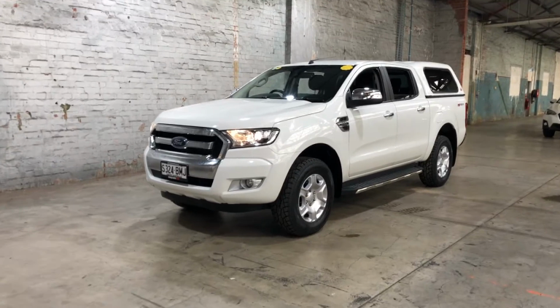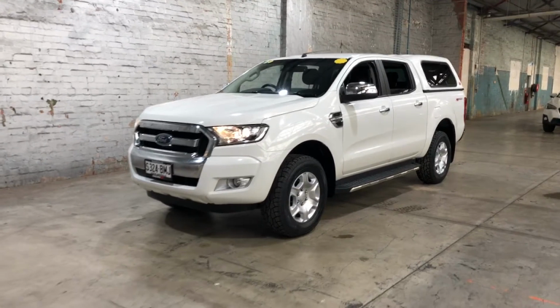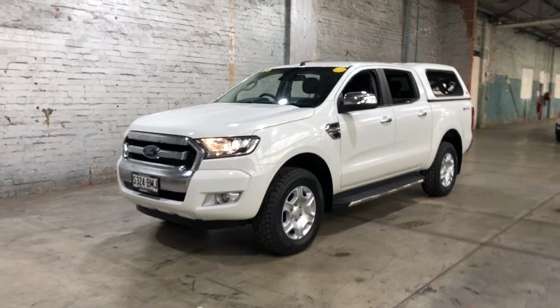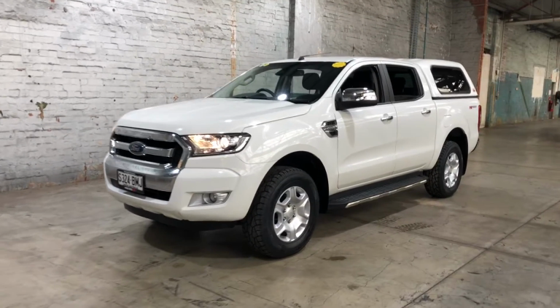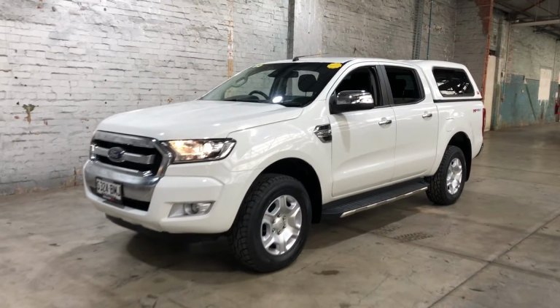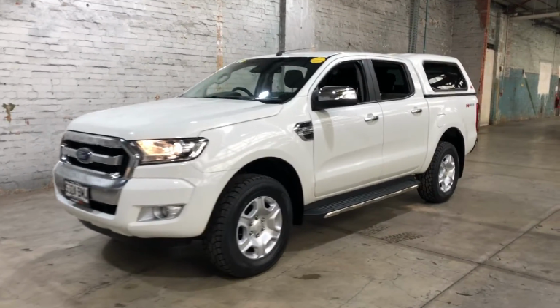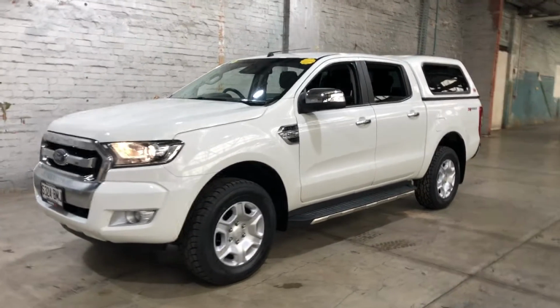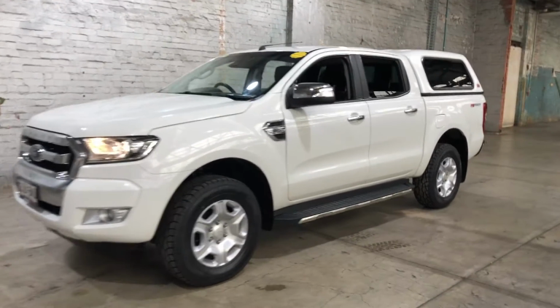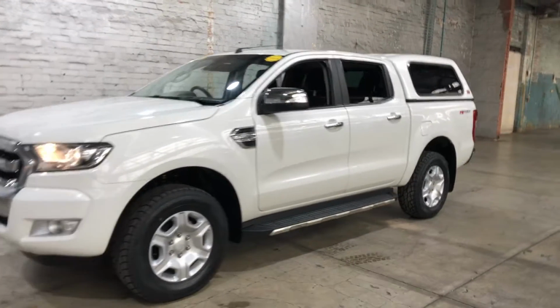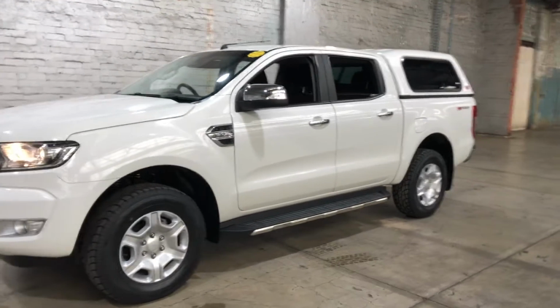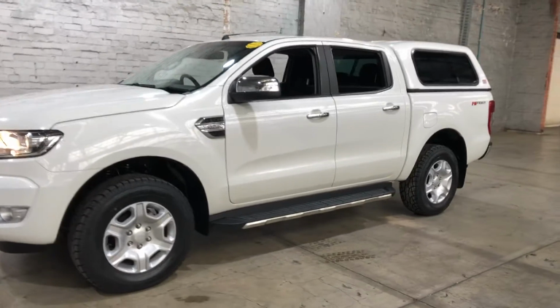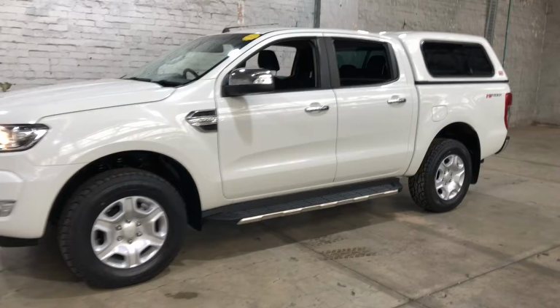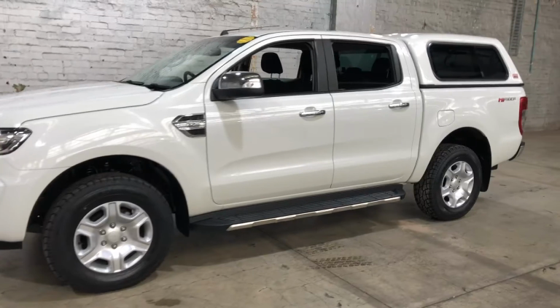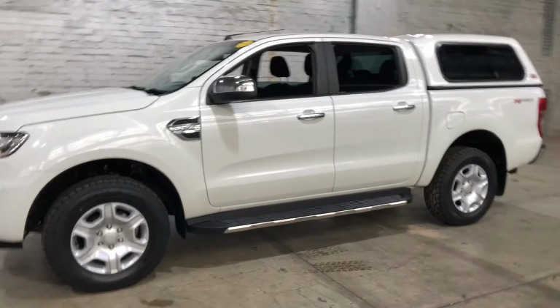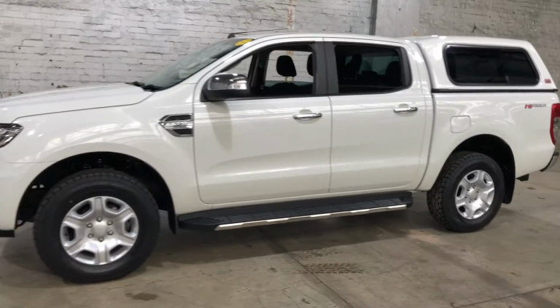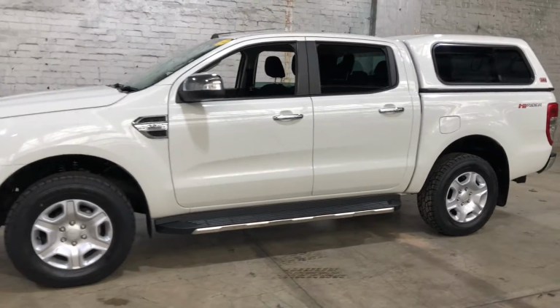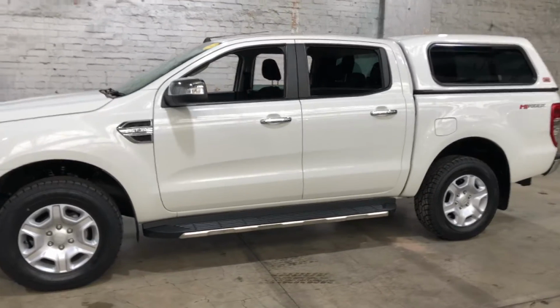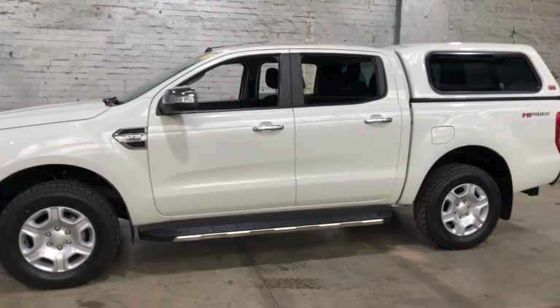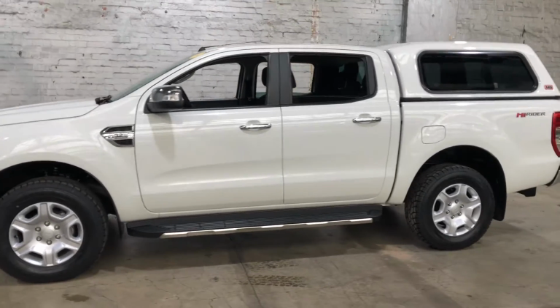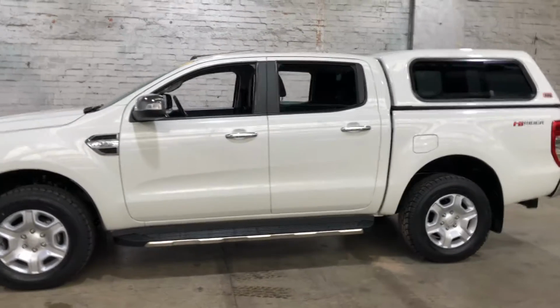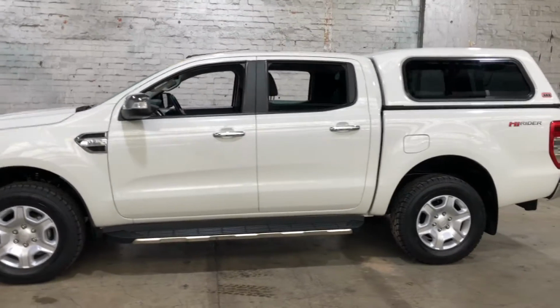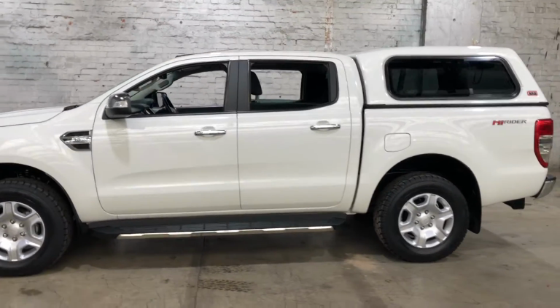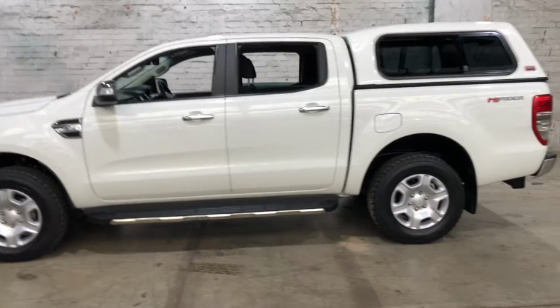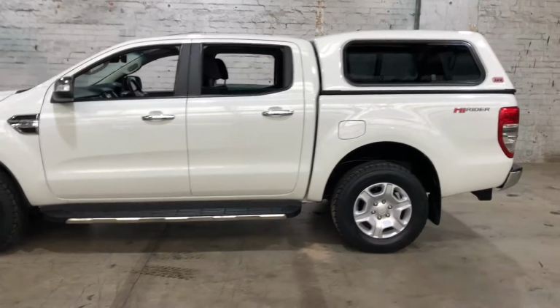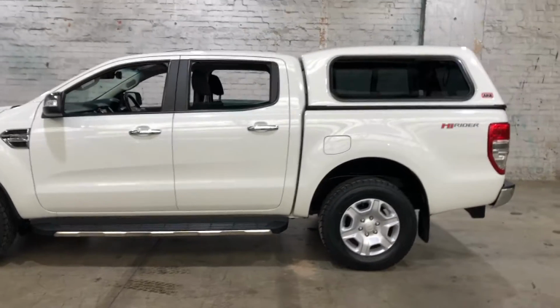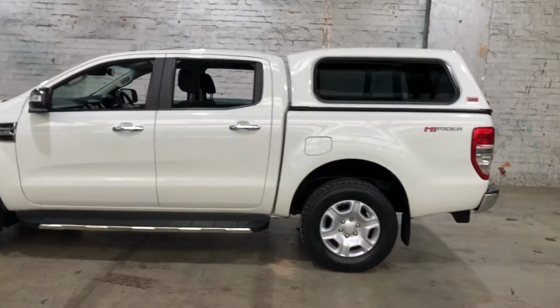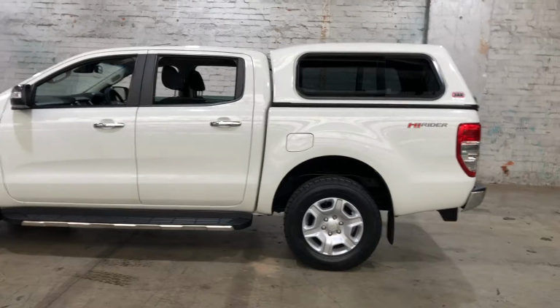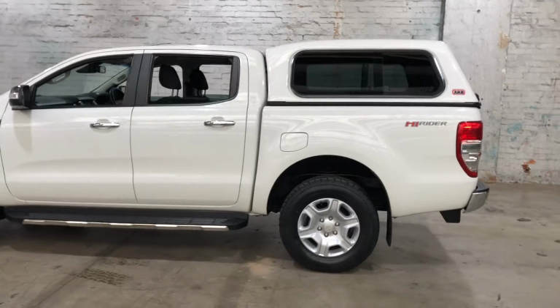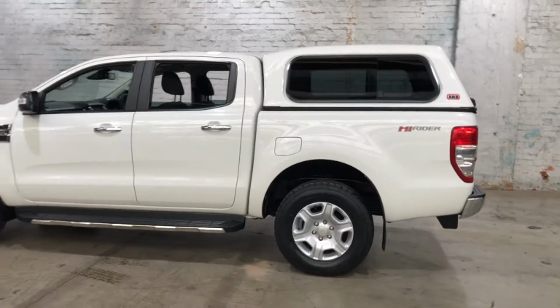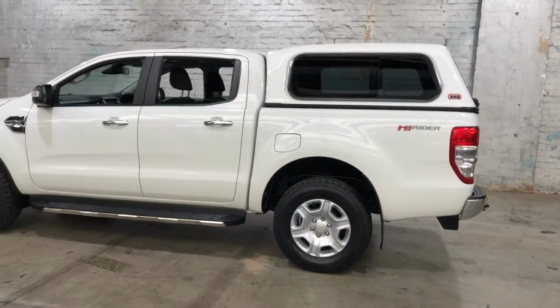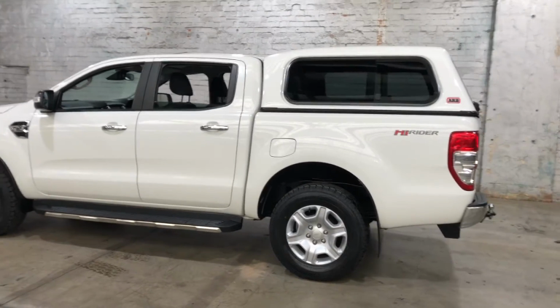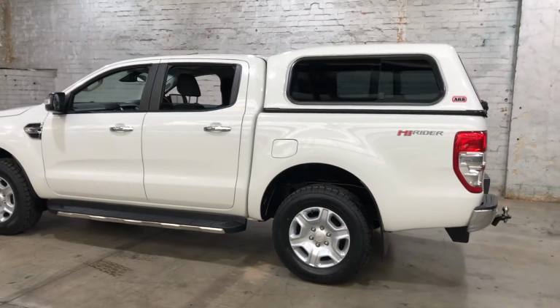Hey guys, thank you for your inquiry on our 2016 Ford Ranger. This Ranger is powered by a 3.2 litre turbocharged diesel engine with a fuel efficiency of just 8.5 litres per 100 kilometres.